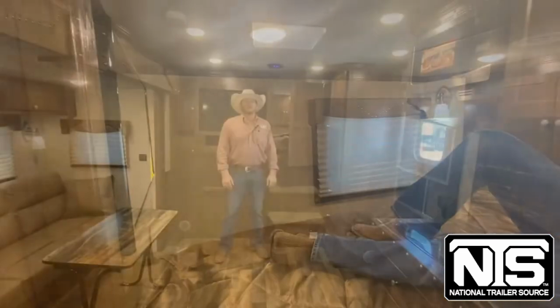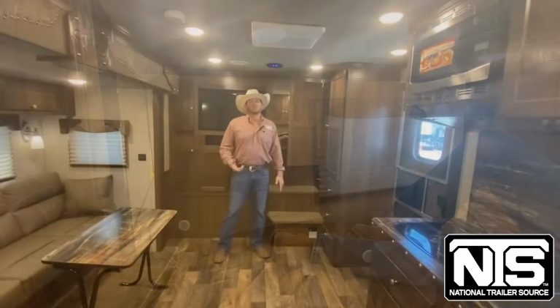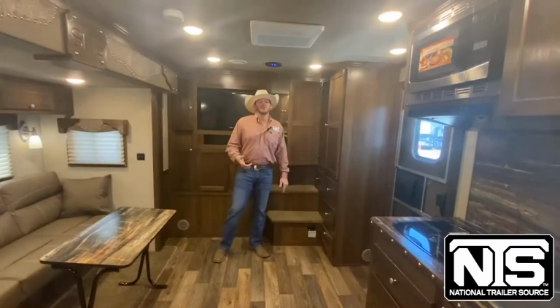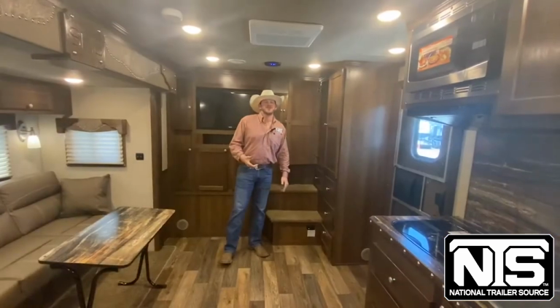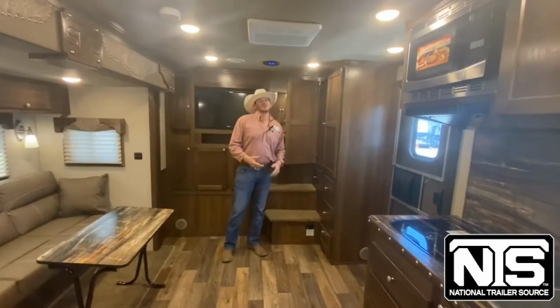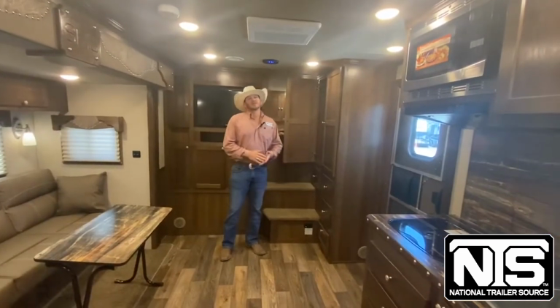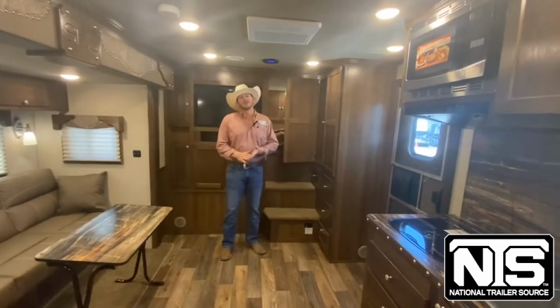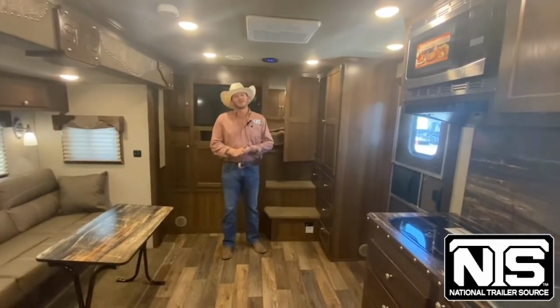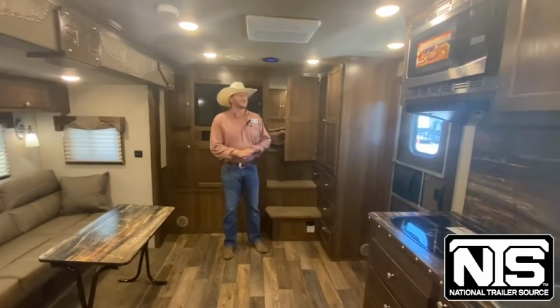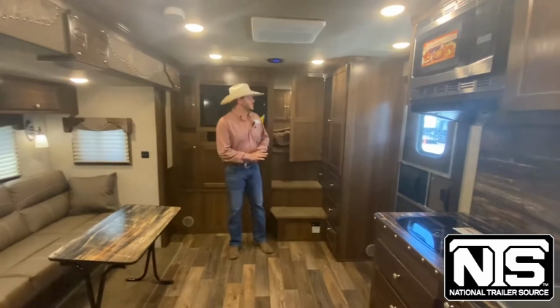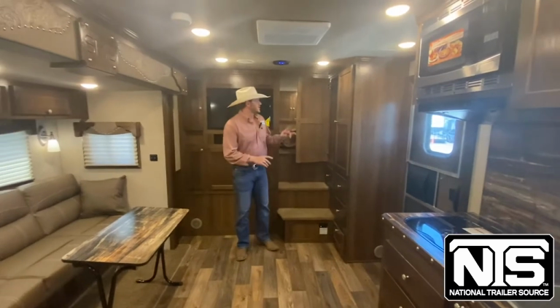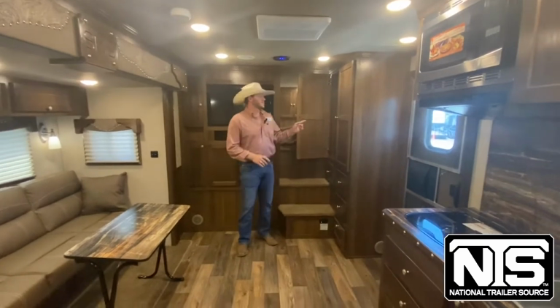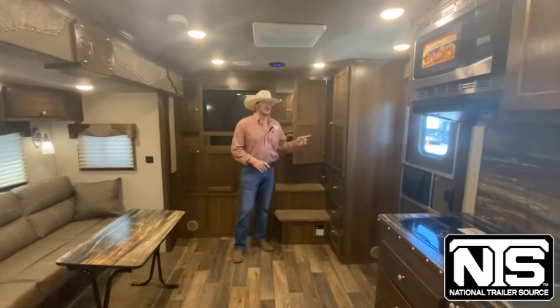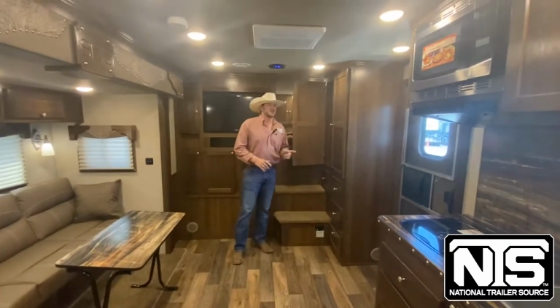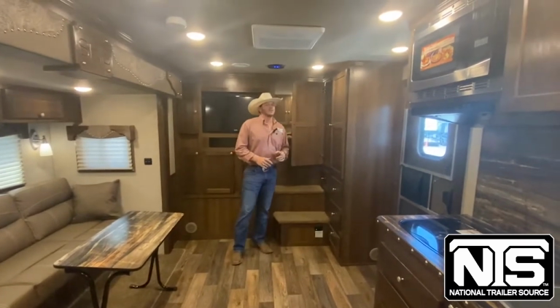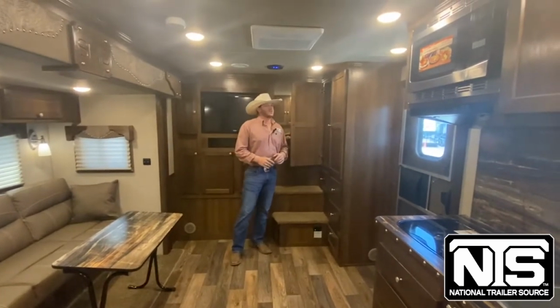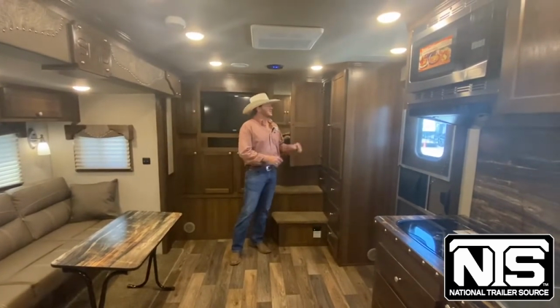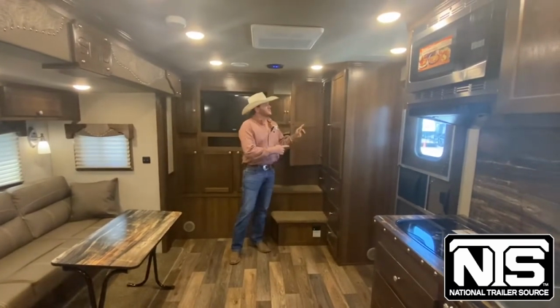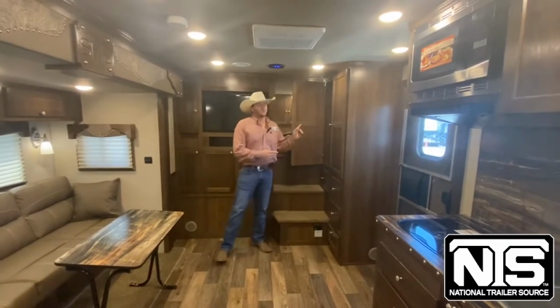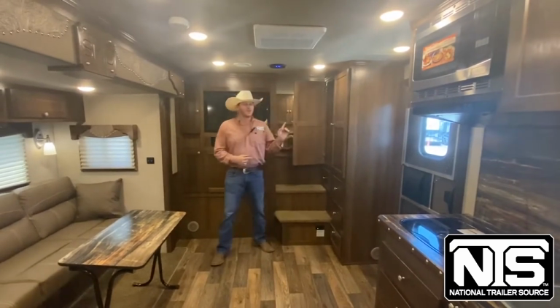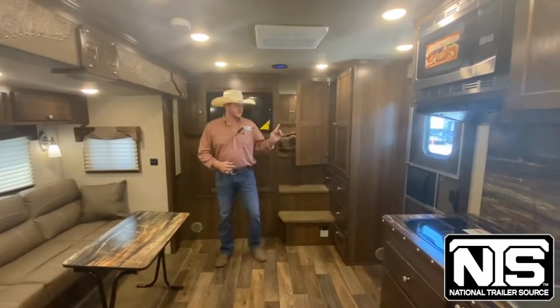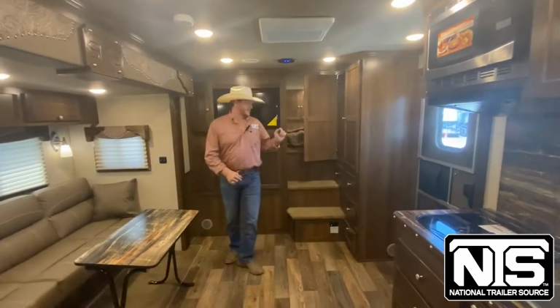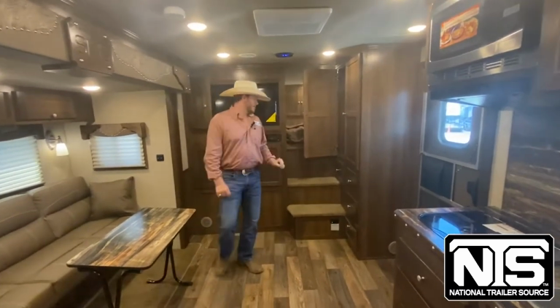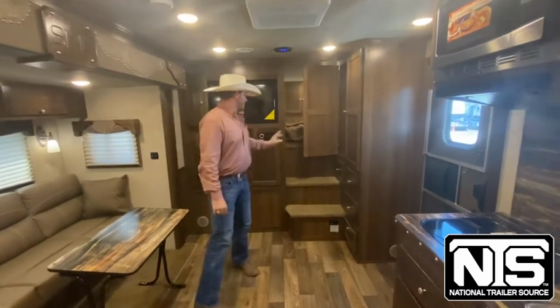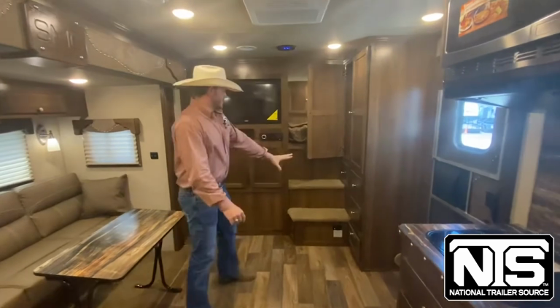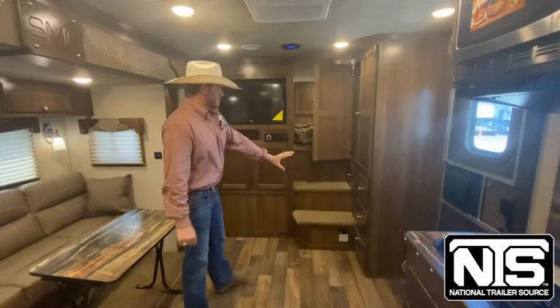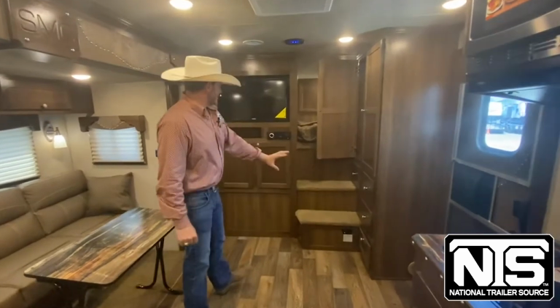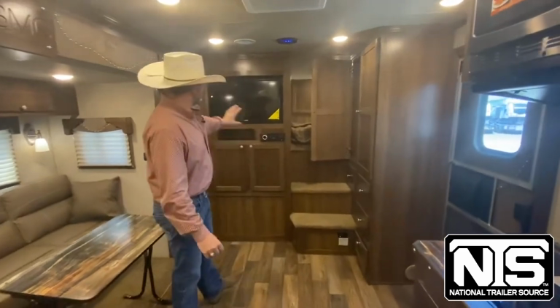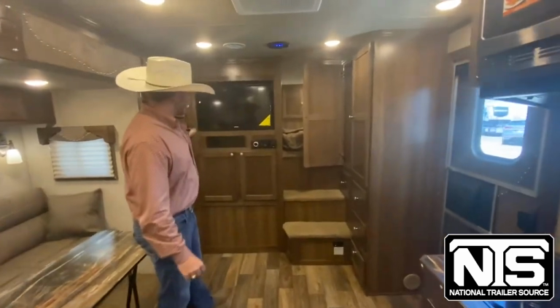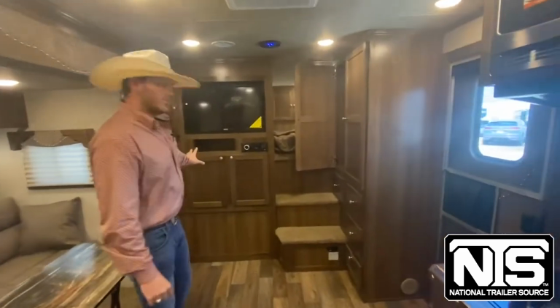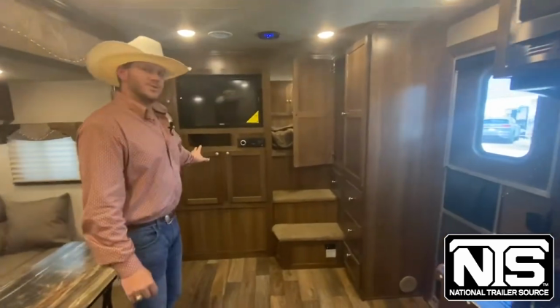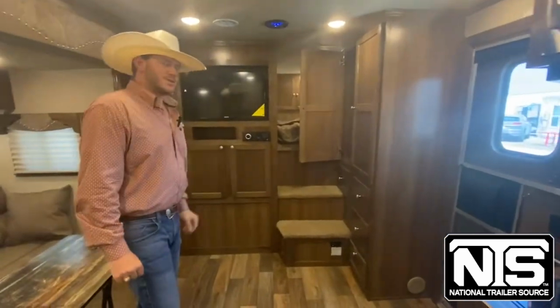One of my other favorite features about this layout on the 13-foot is going to be the amount of storage that they put in here. You have a full hanging closet right here, plenty of storage down low, even more storage here.